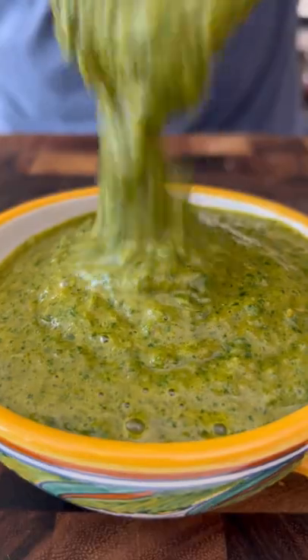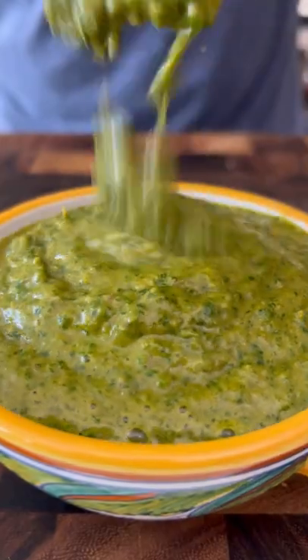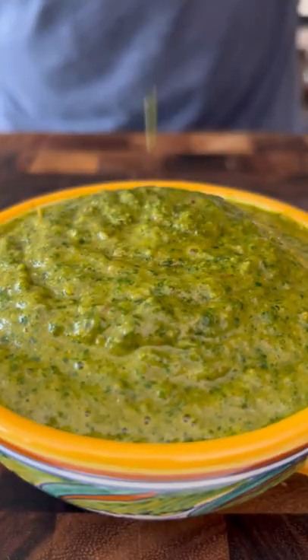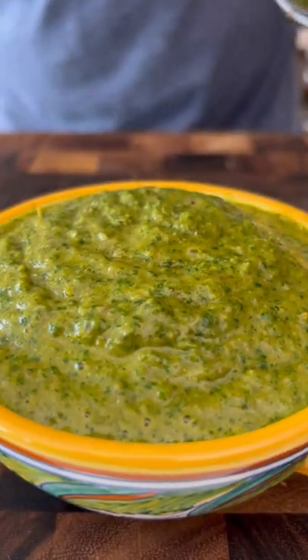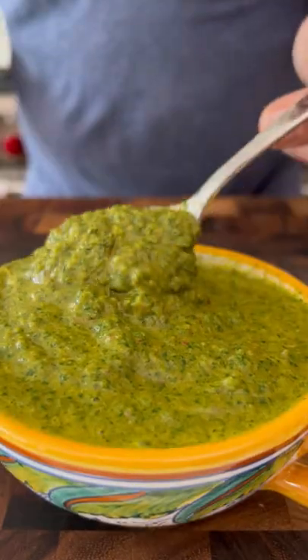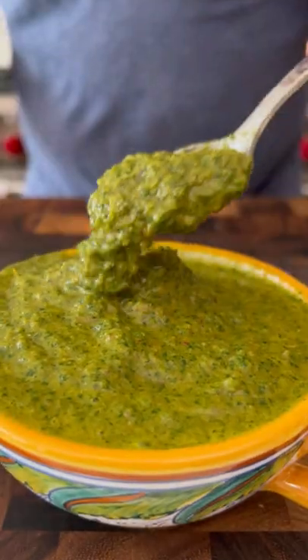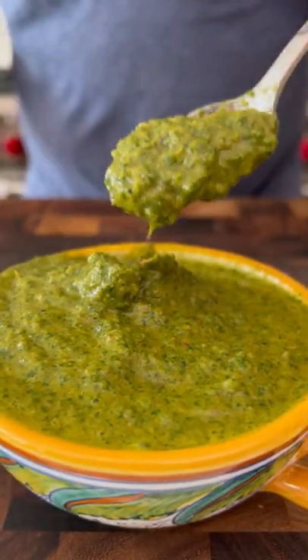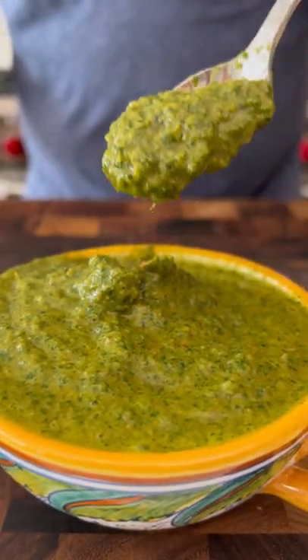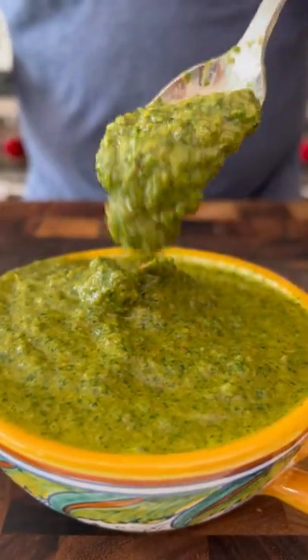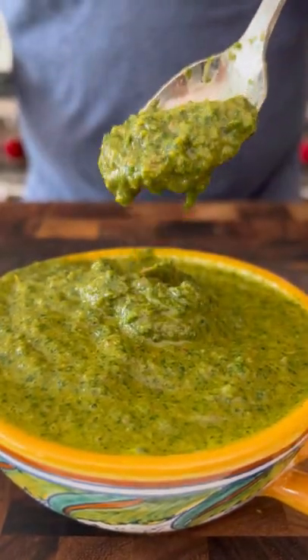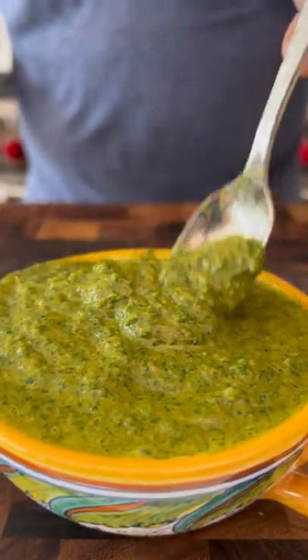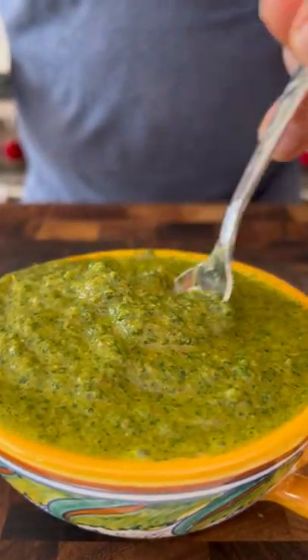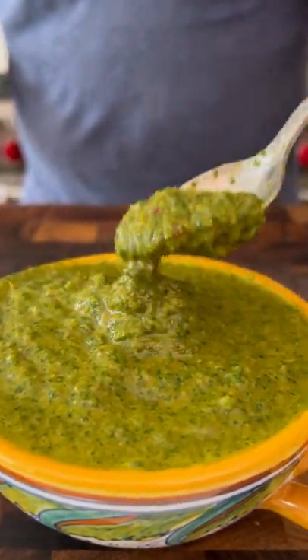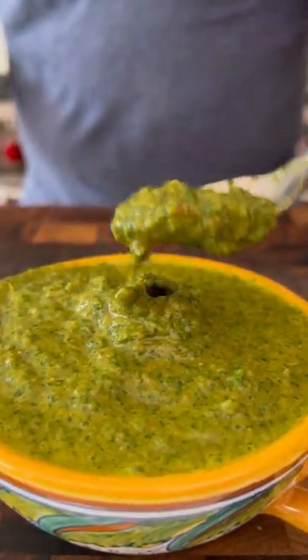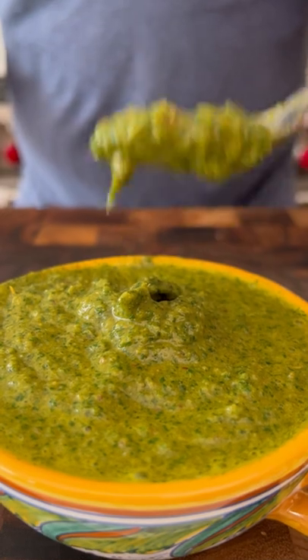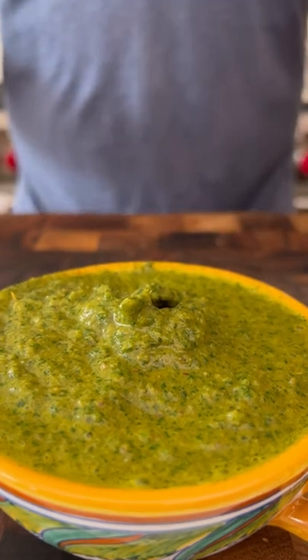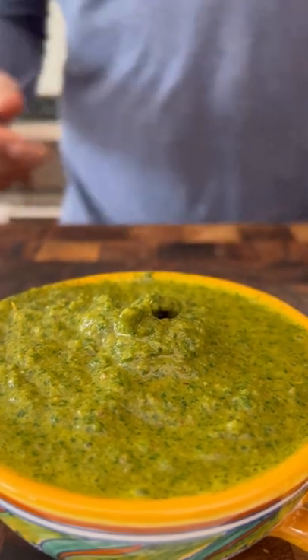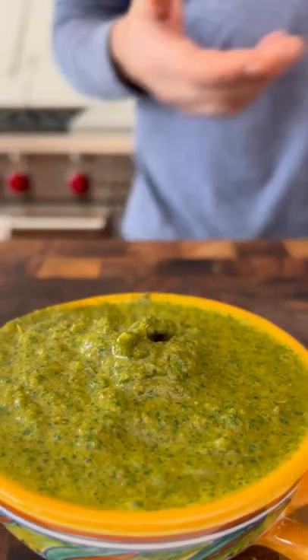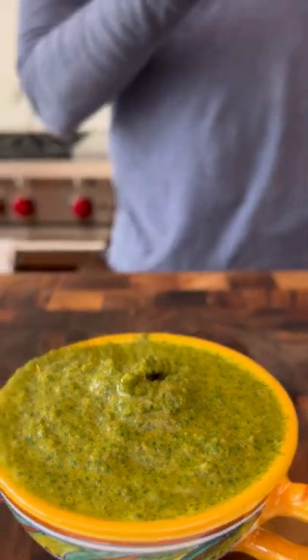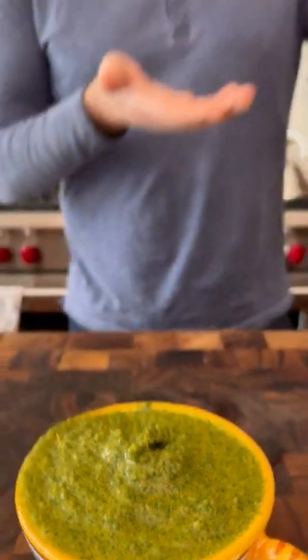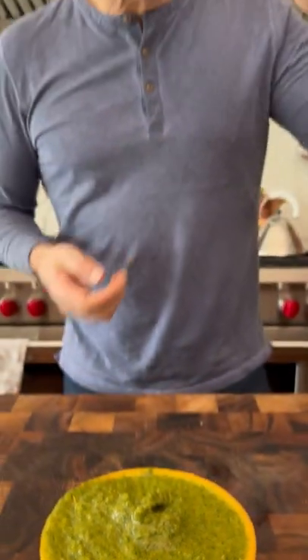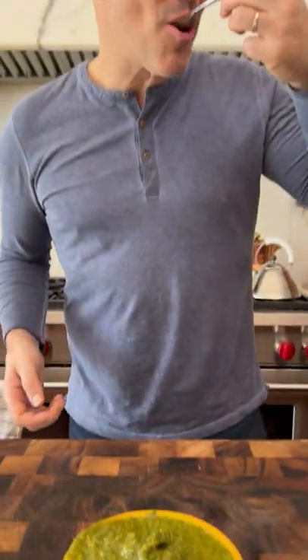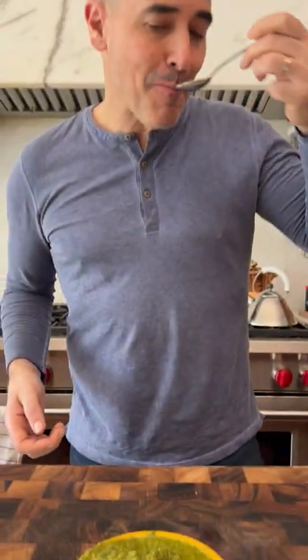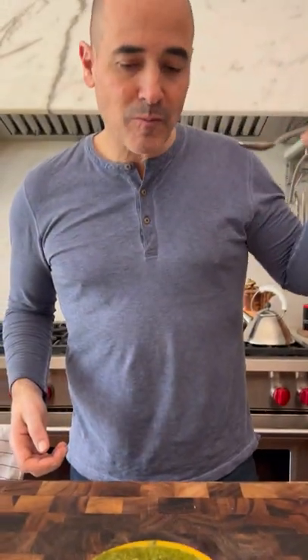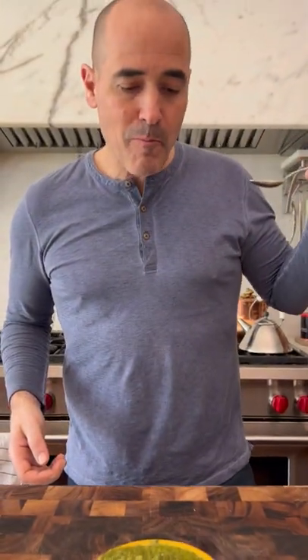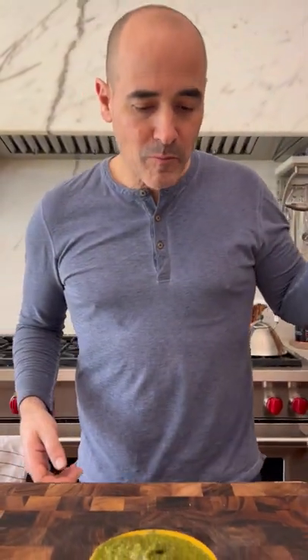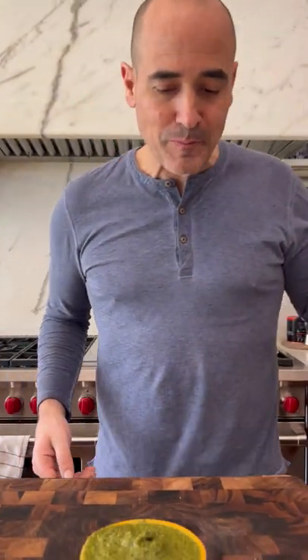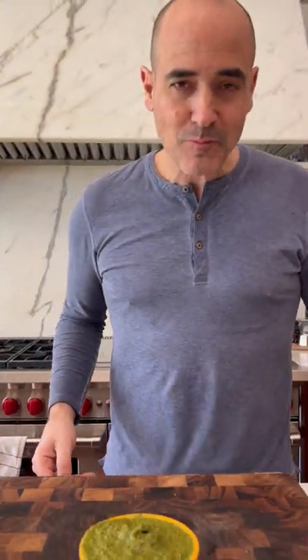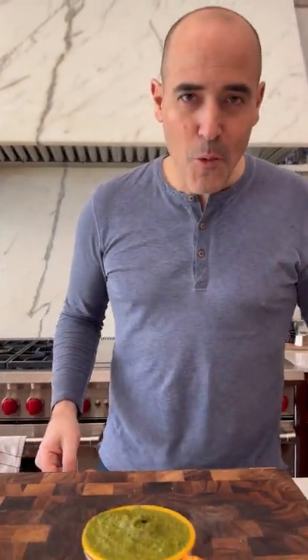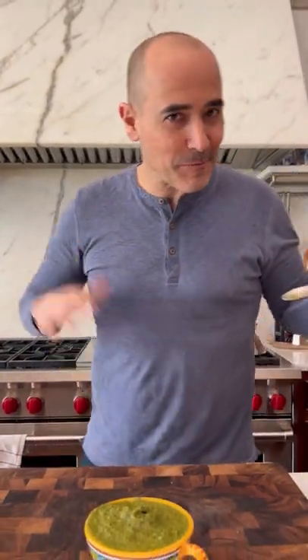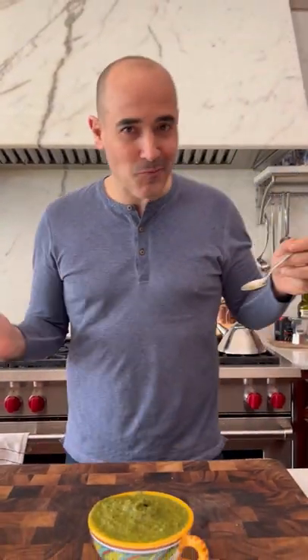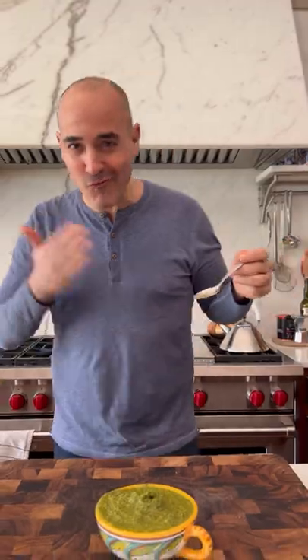This tastes amazing with grilled meats, chicken, lamb. Oh my God, so good. Even just eating it like this — oh yeah, I can just spoon the stuff in. Put on a panino, fantastic.